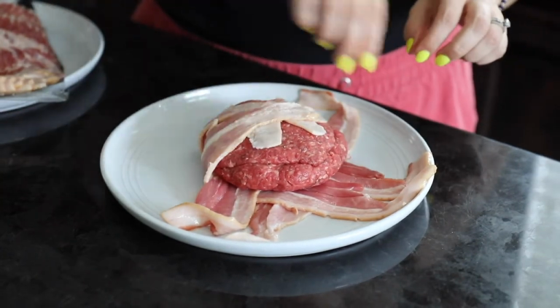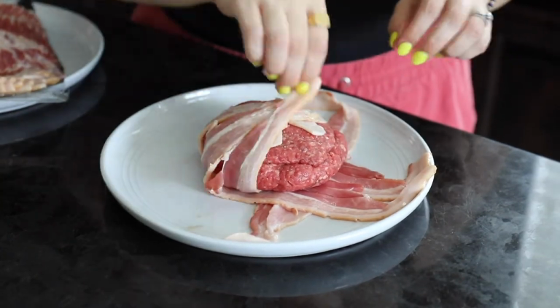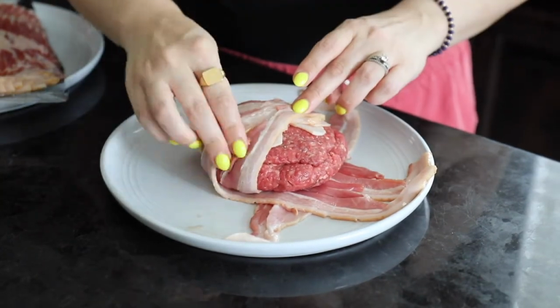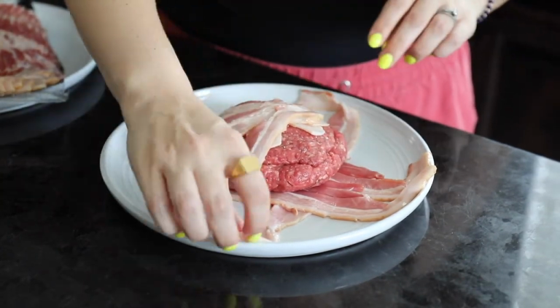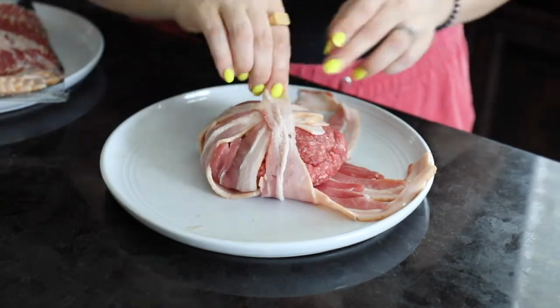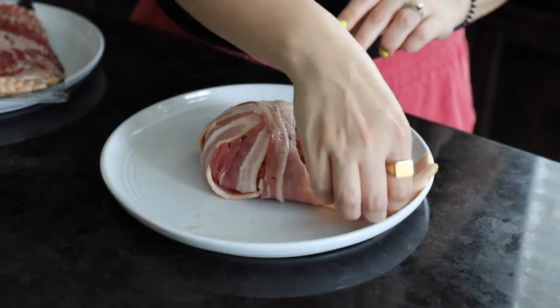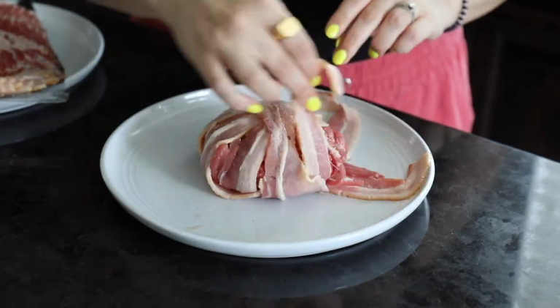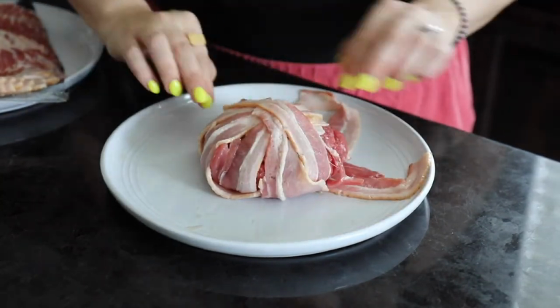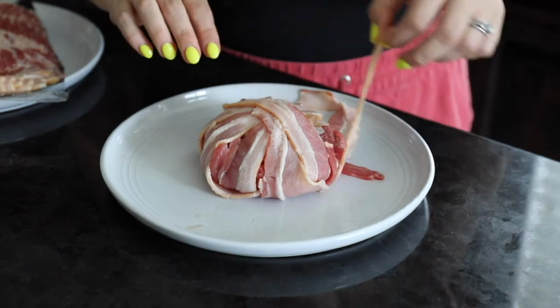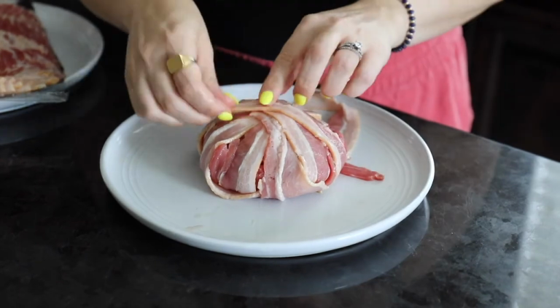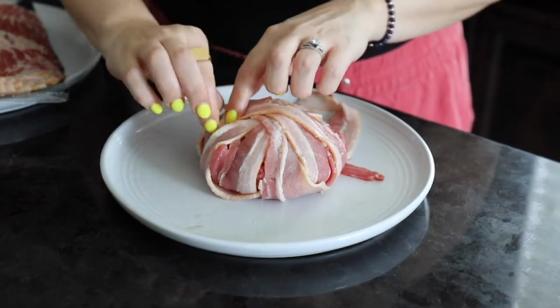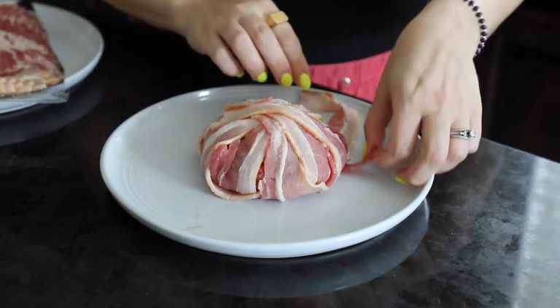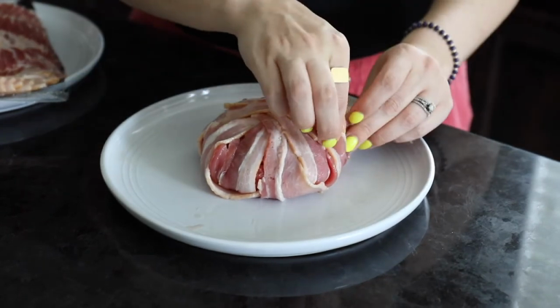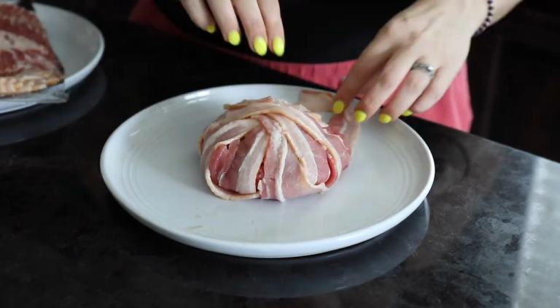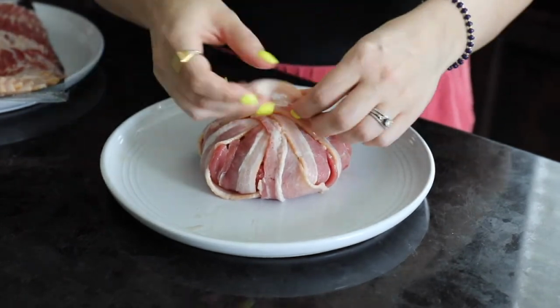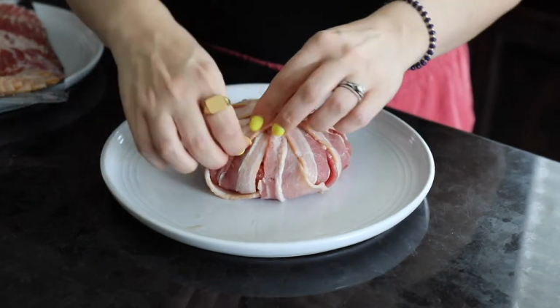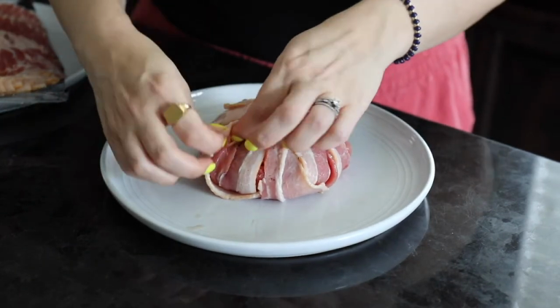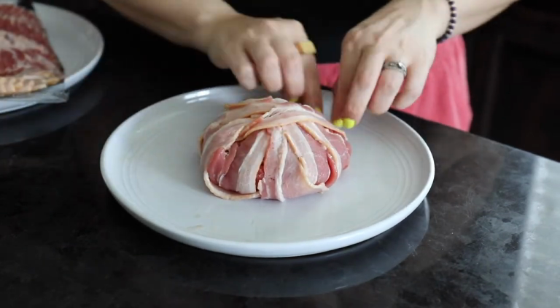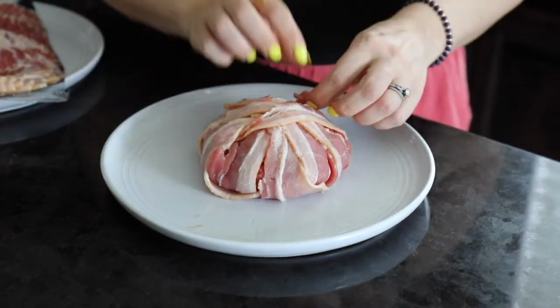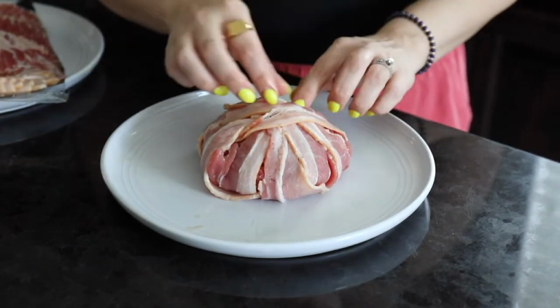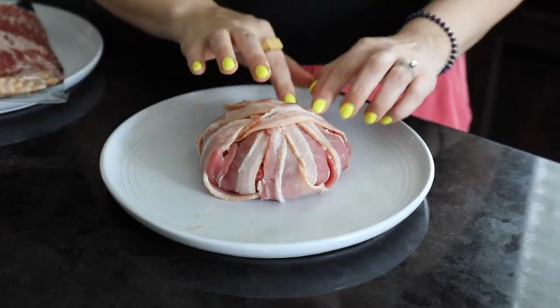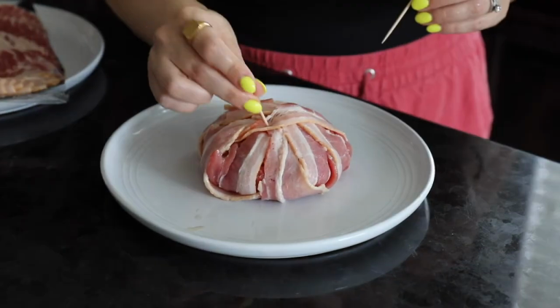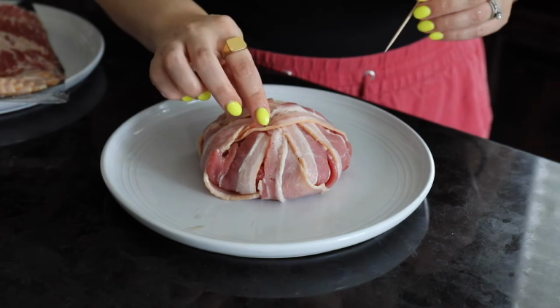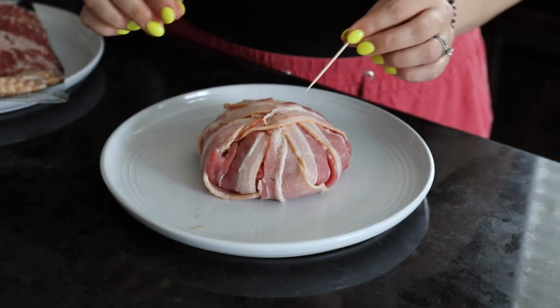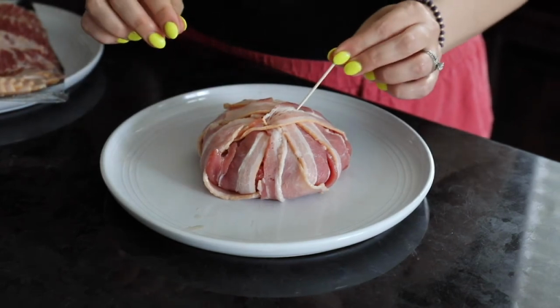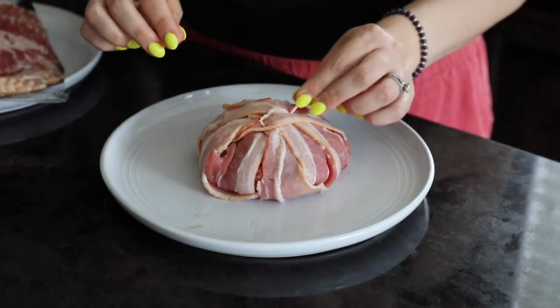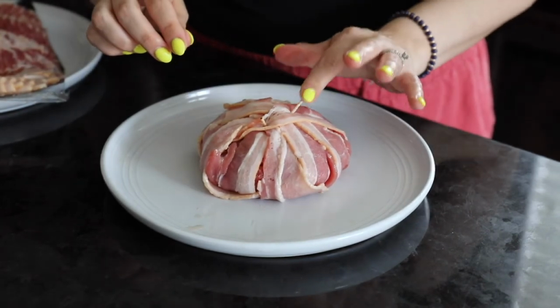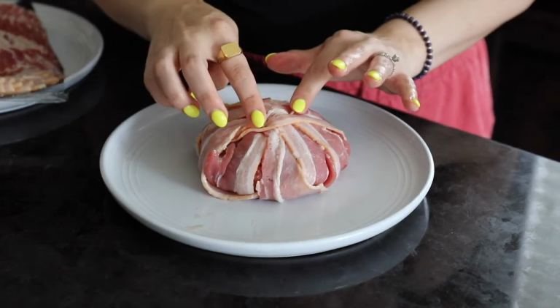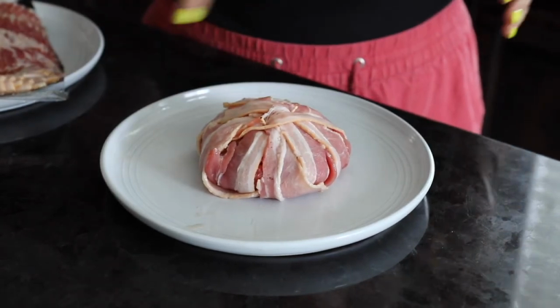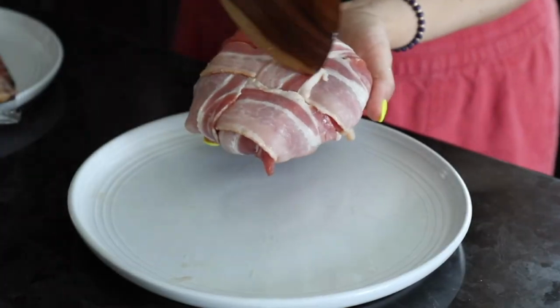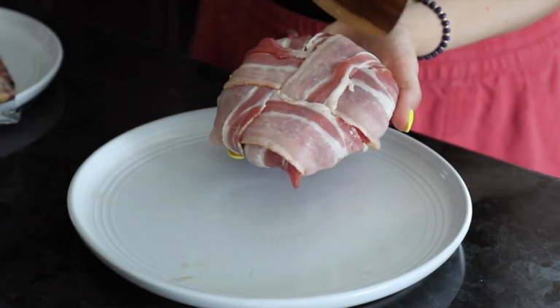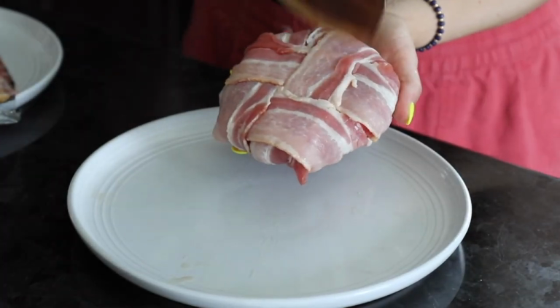Then just go ahead and fold over the ends of the bacon so it touches. You can secure them with a toothpick, but you don't have to — it'll probably stick together. Finish it as you'd like with some recipes from Sip Bite Go.